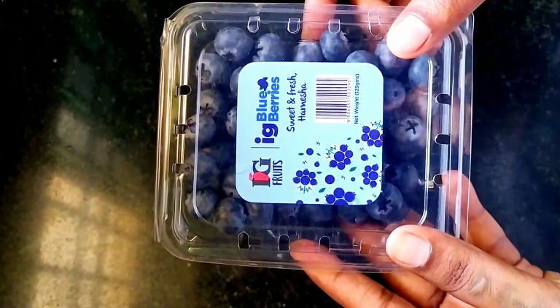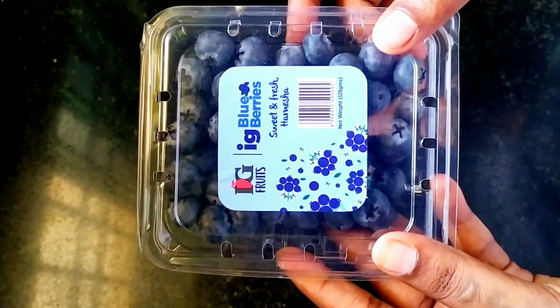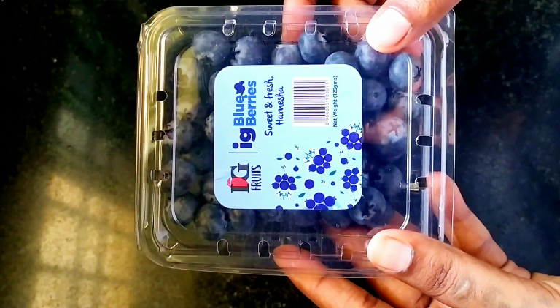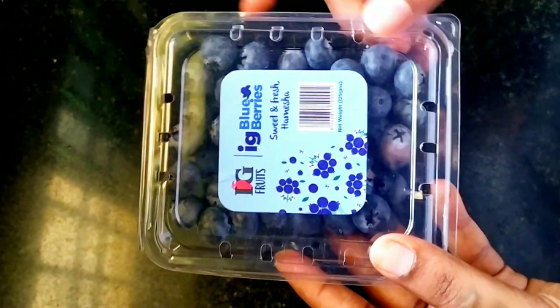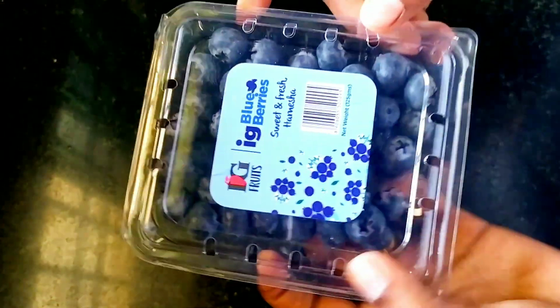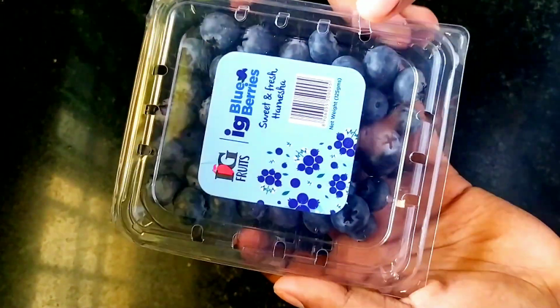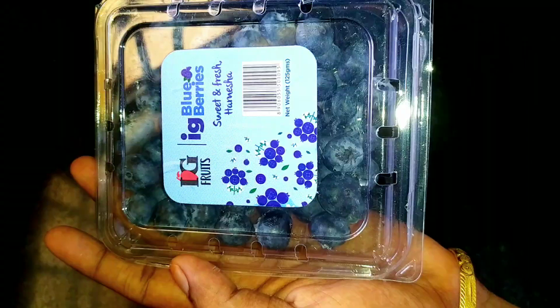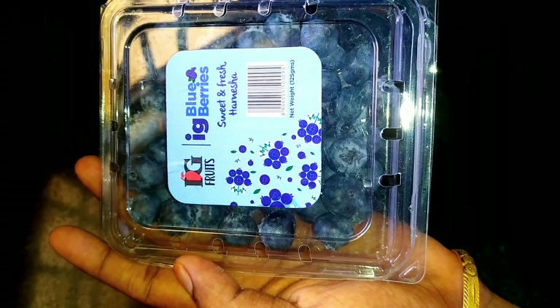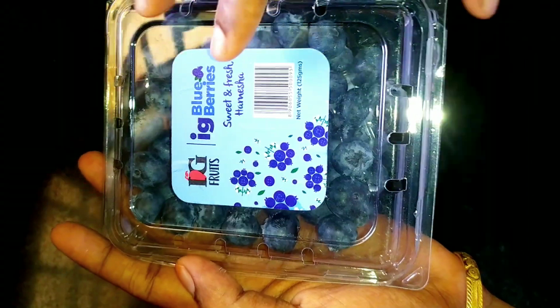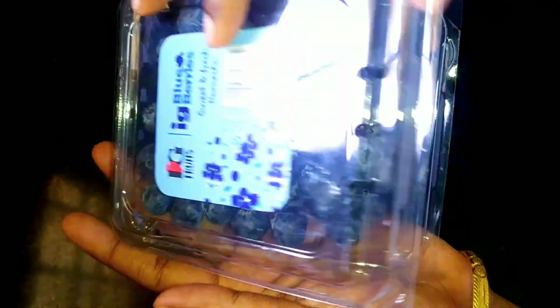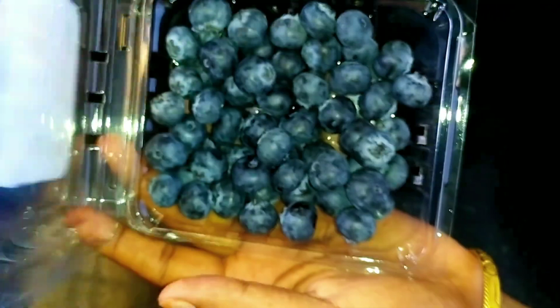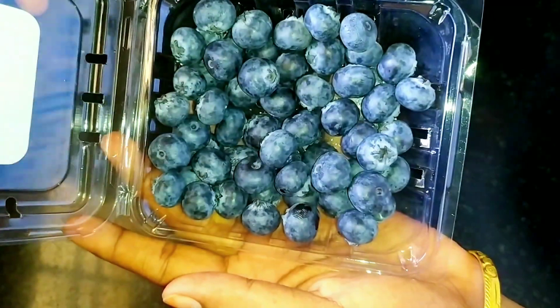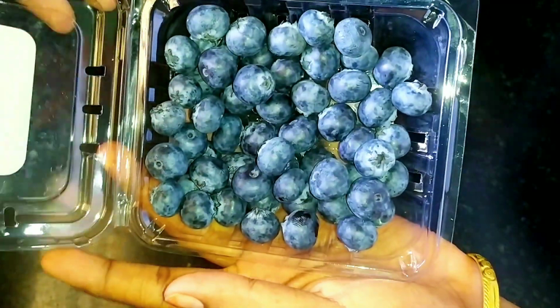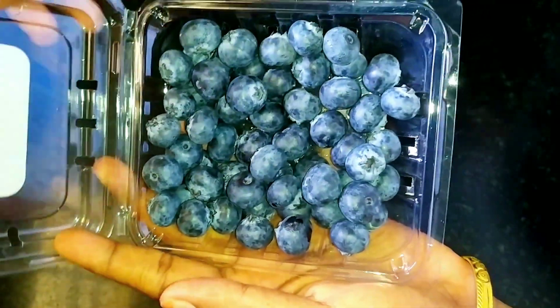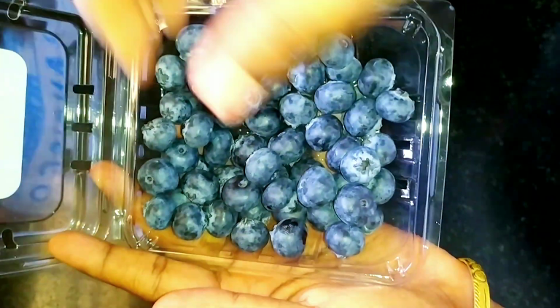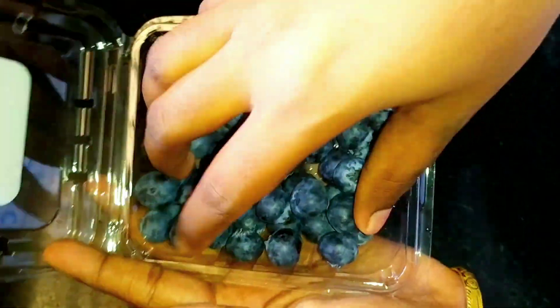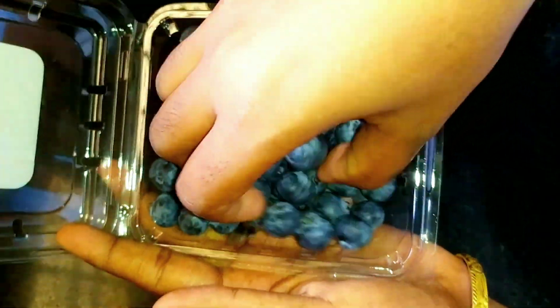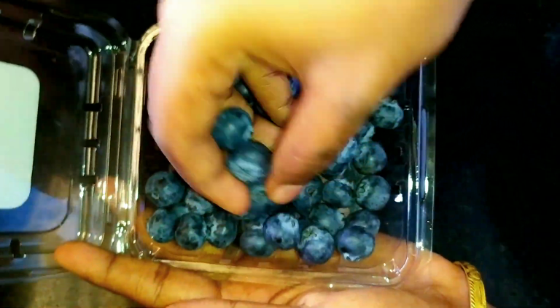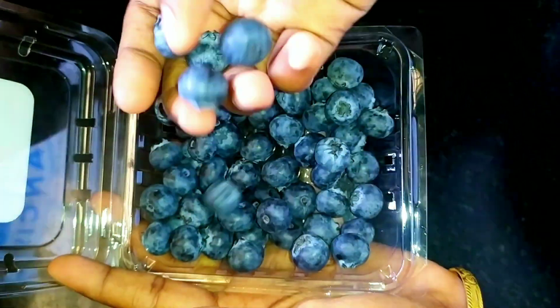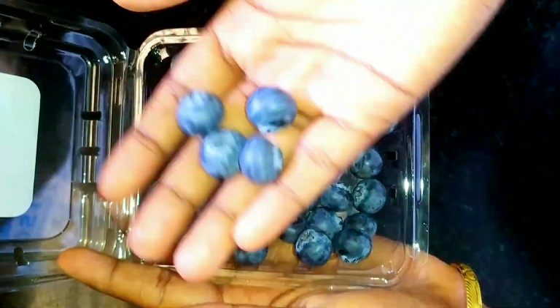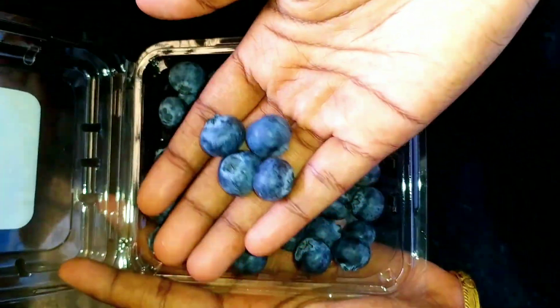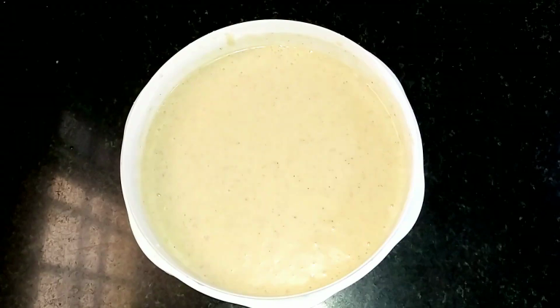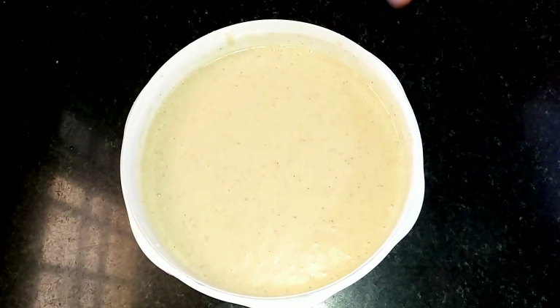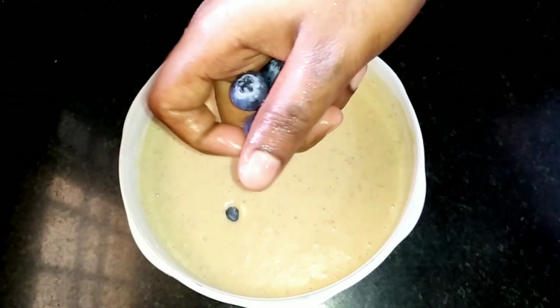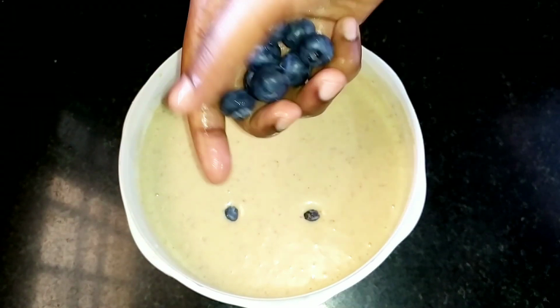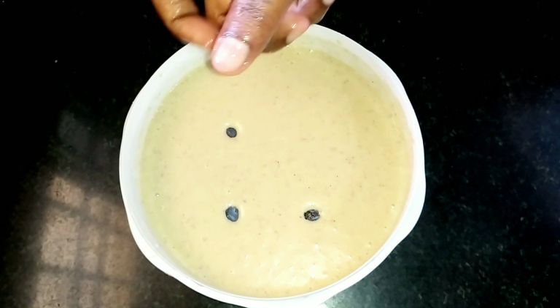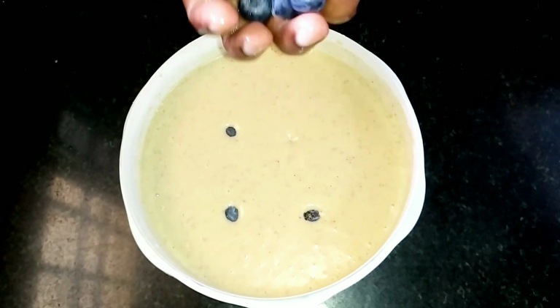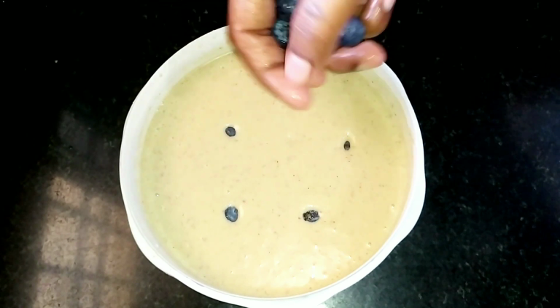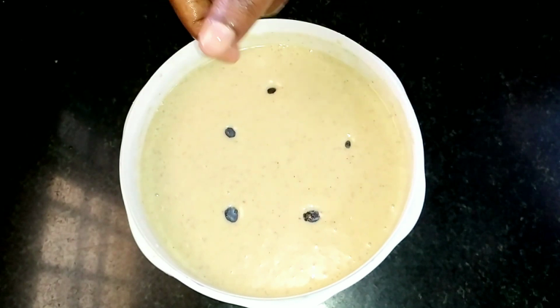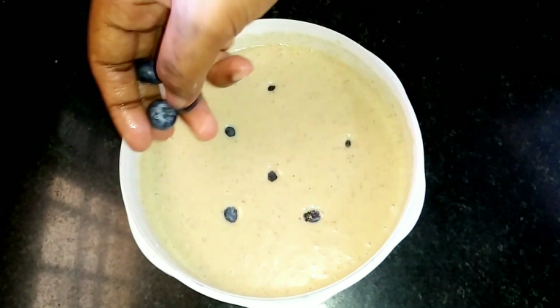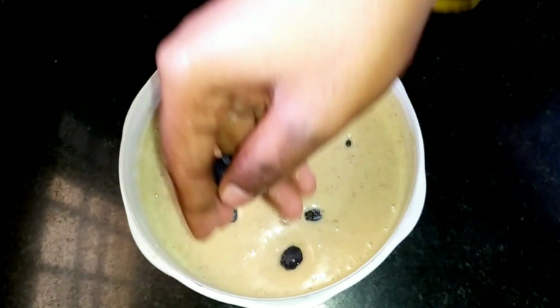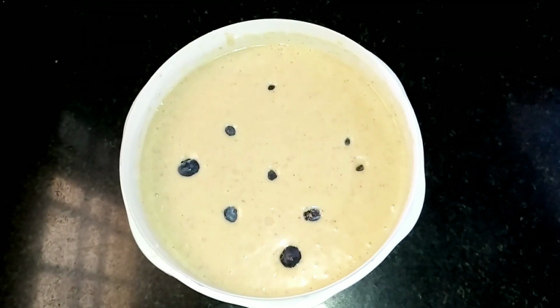Now let's add 10 blueberries. This is optional — you can use this in the pot.